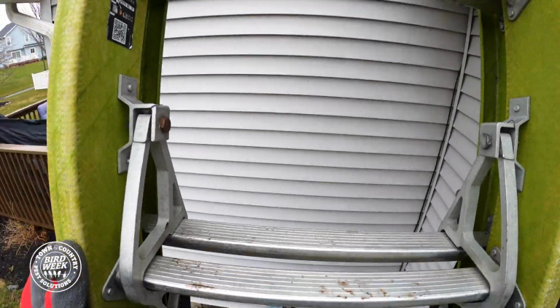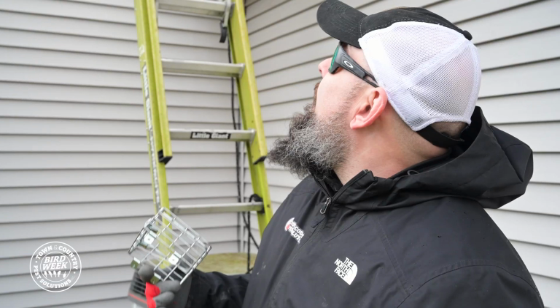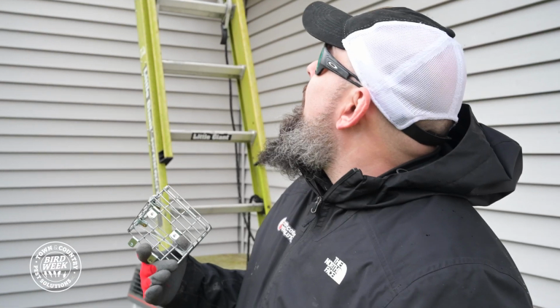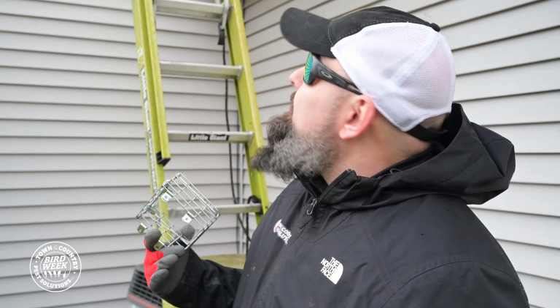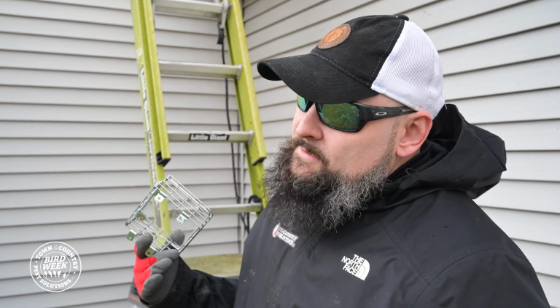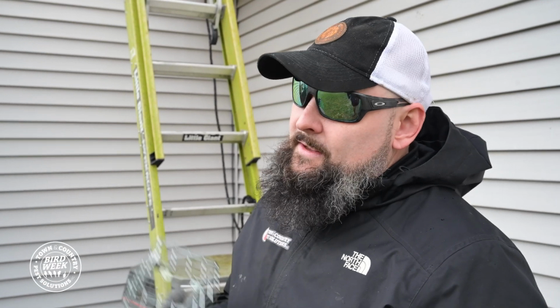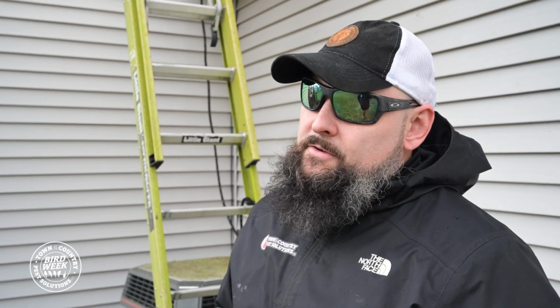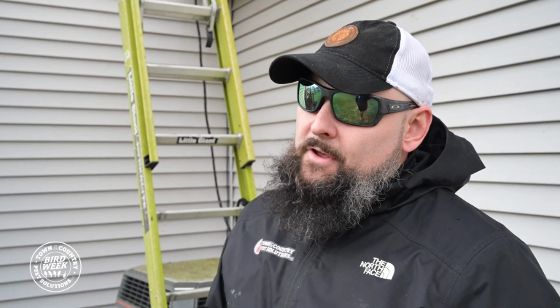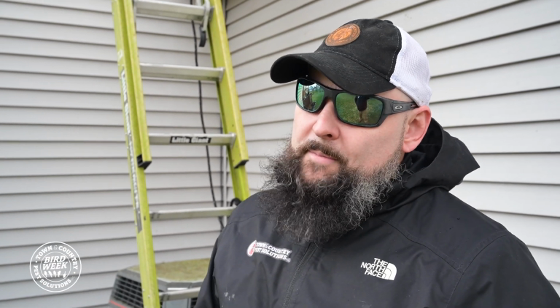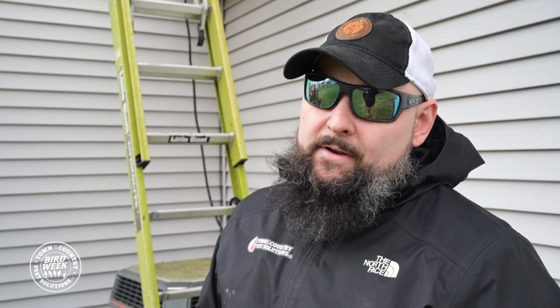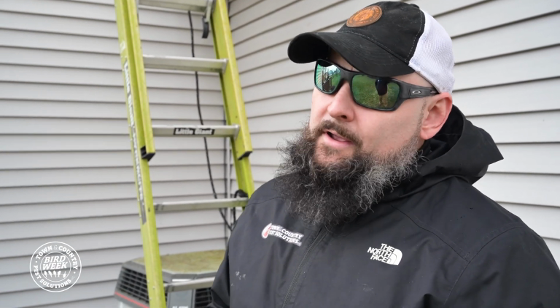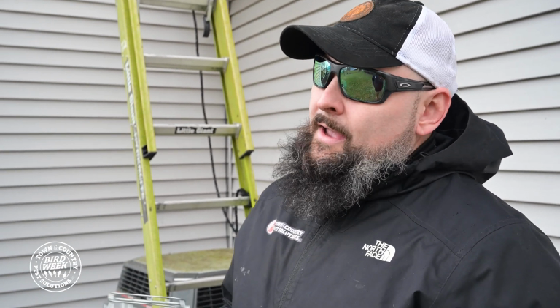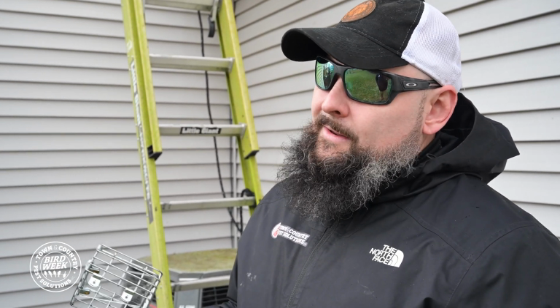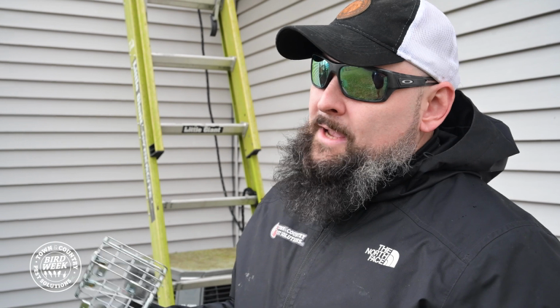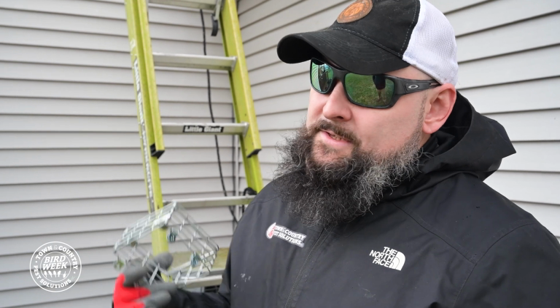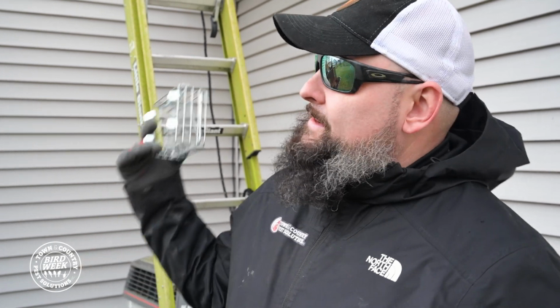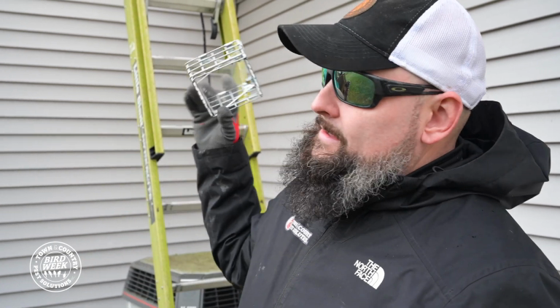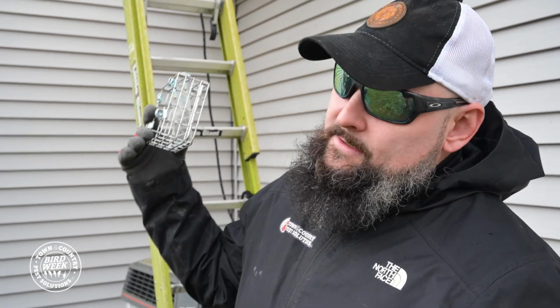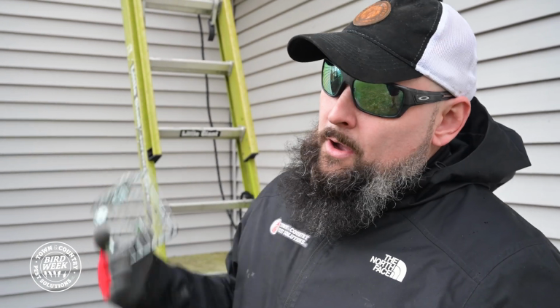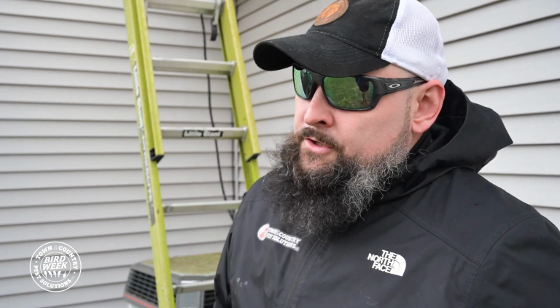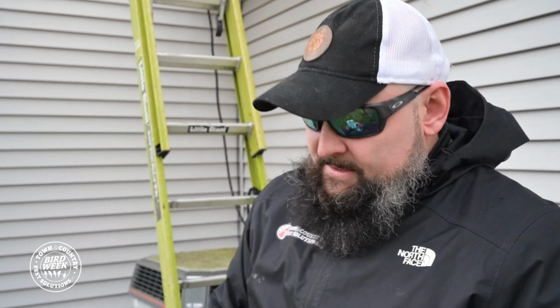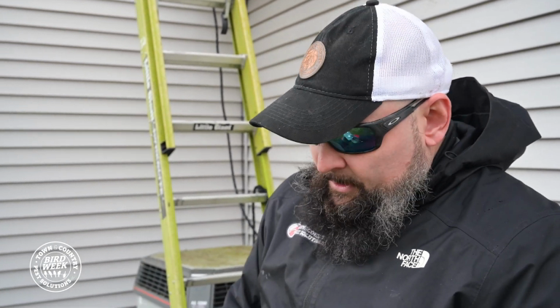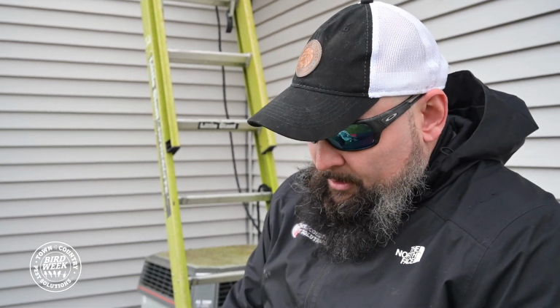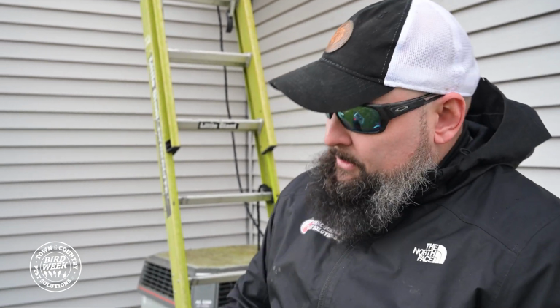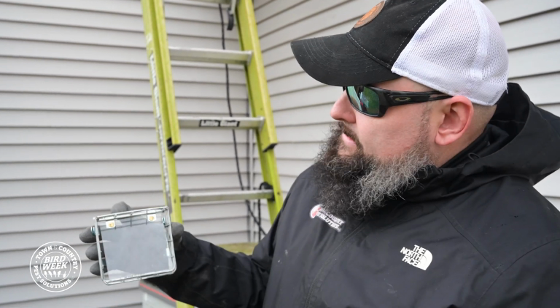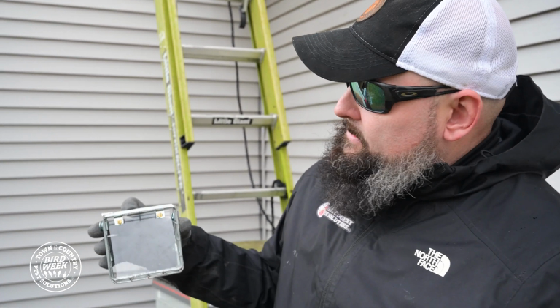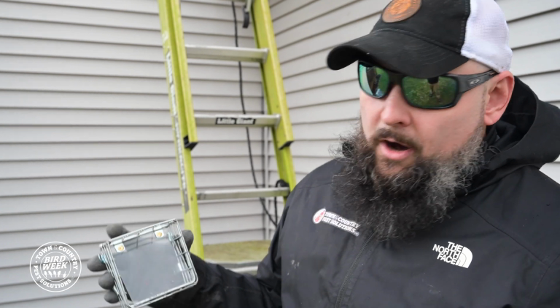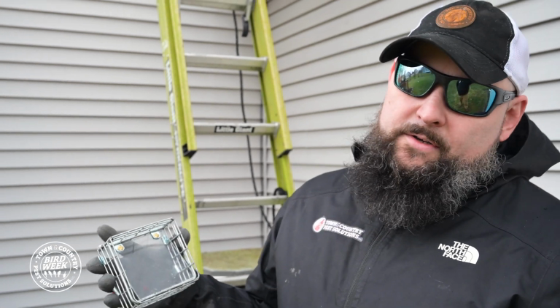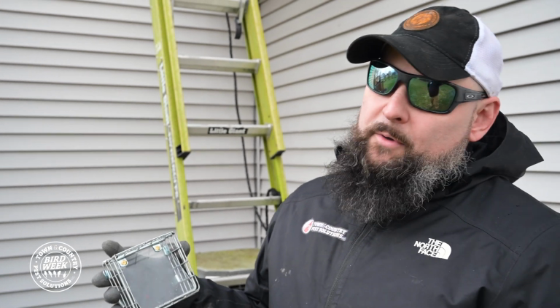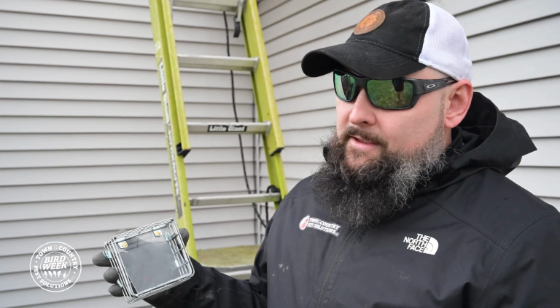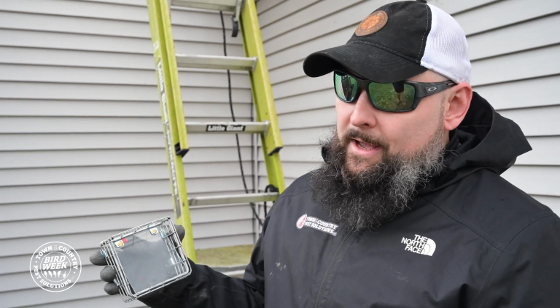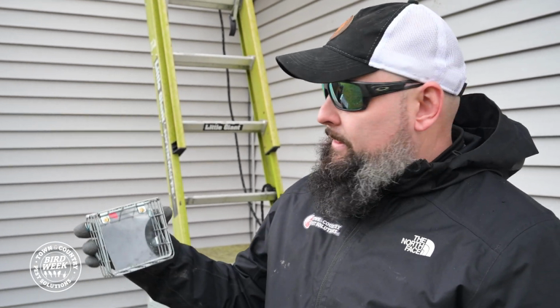I just inspected the bath vent here and you can't really see past the 90. So just to be safe we're going to install a one way door system so if there are any birds in there we can let them out without harming them.